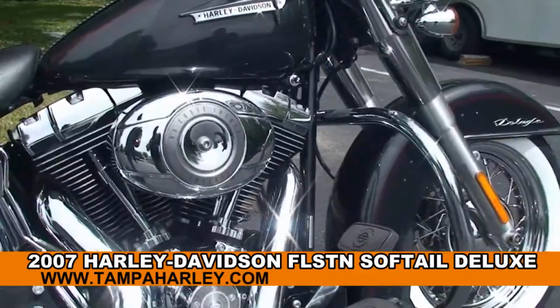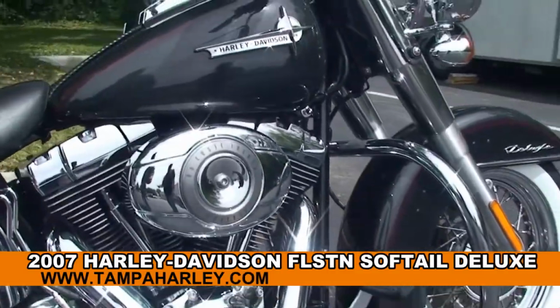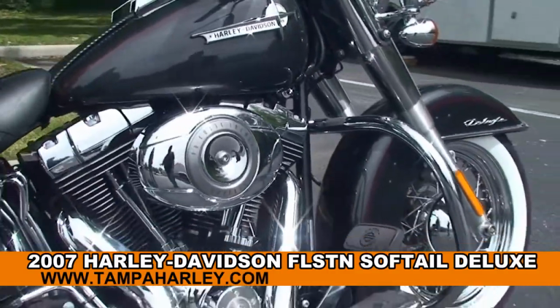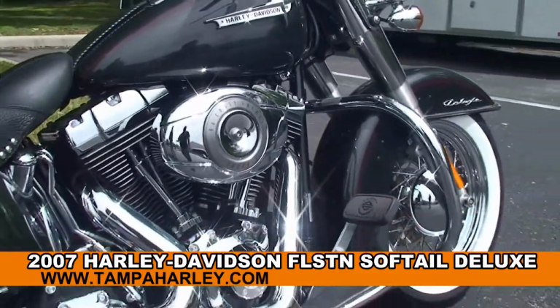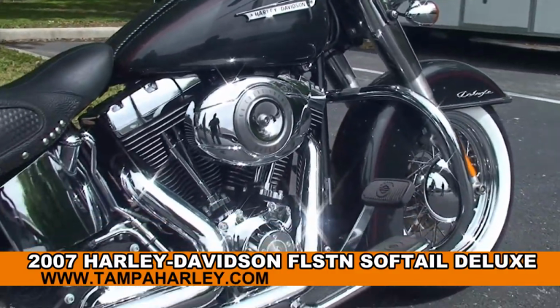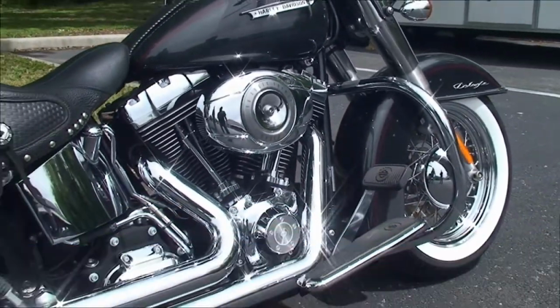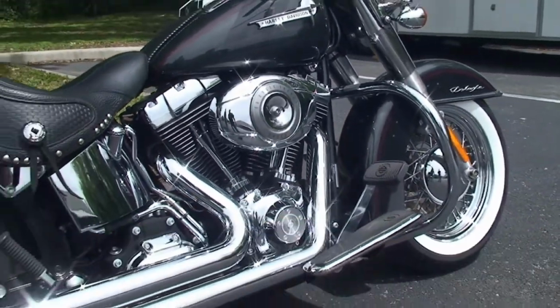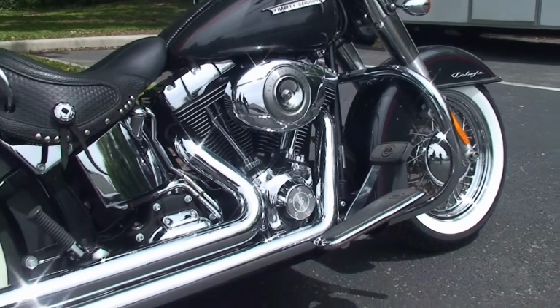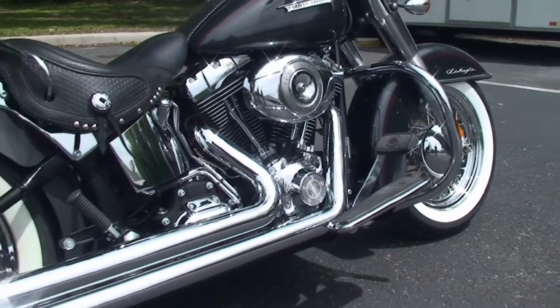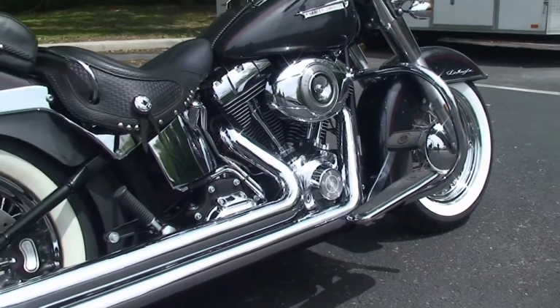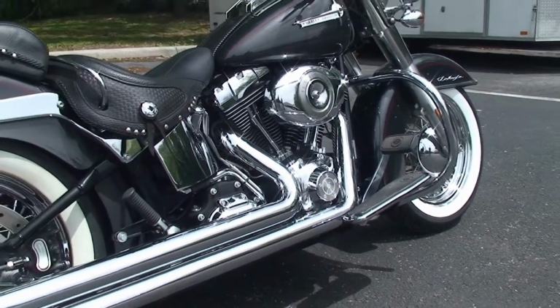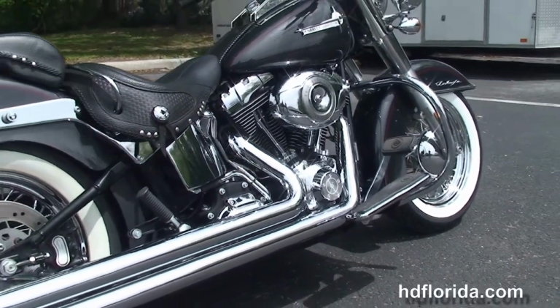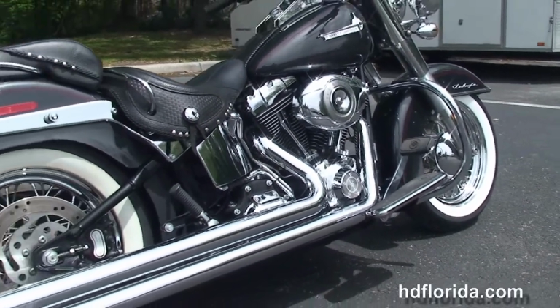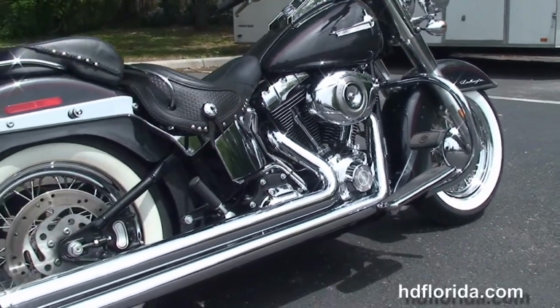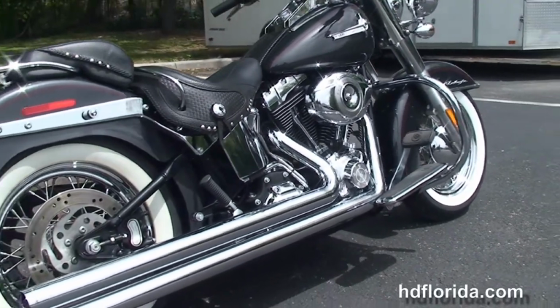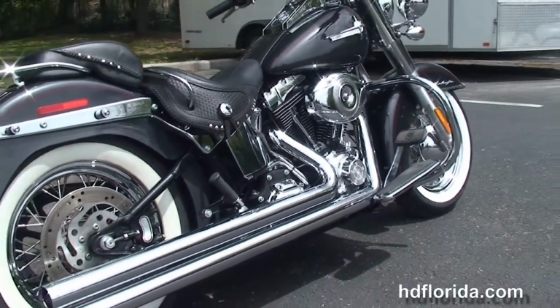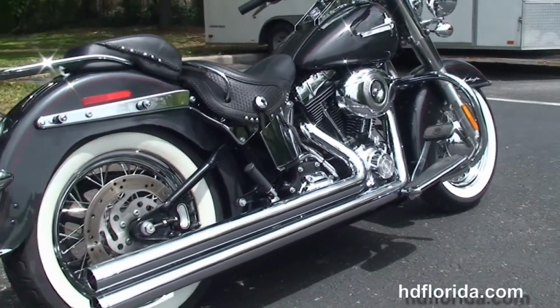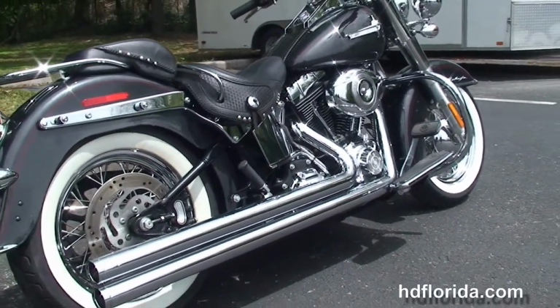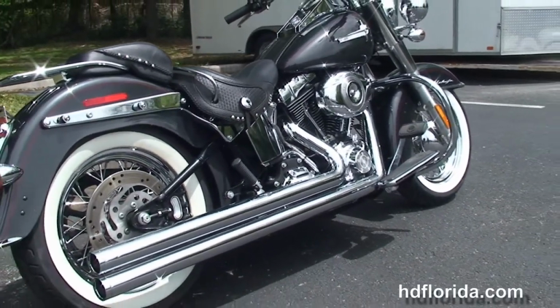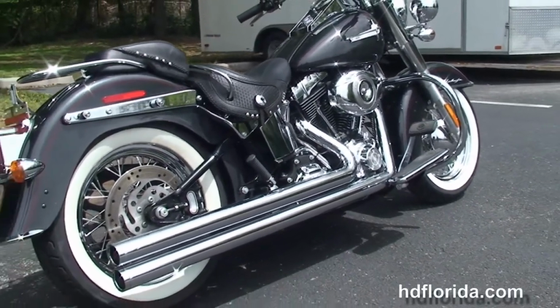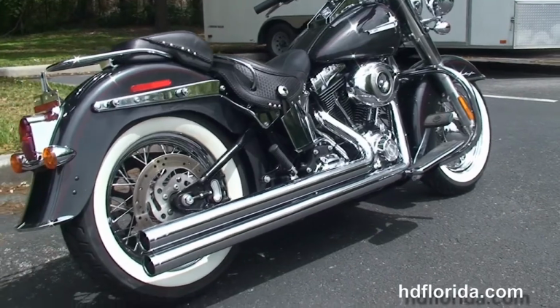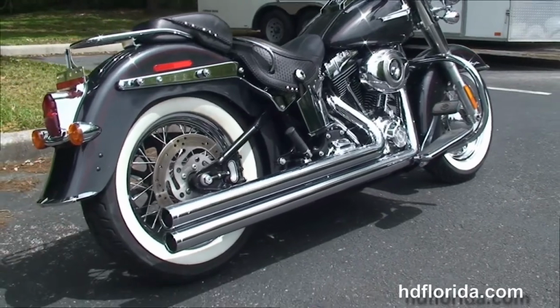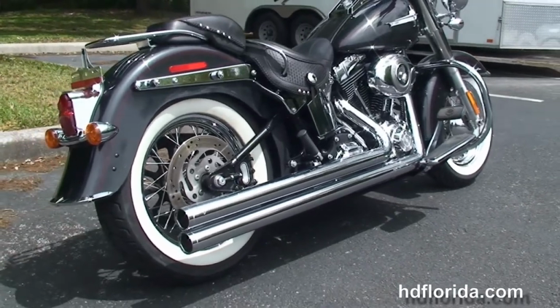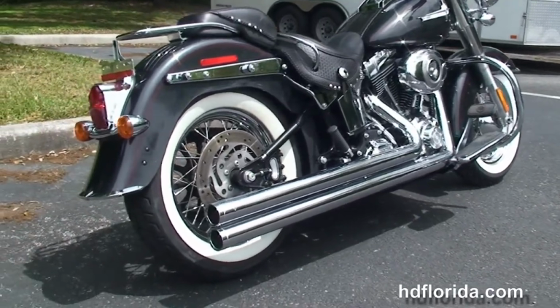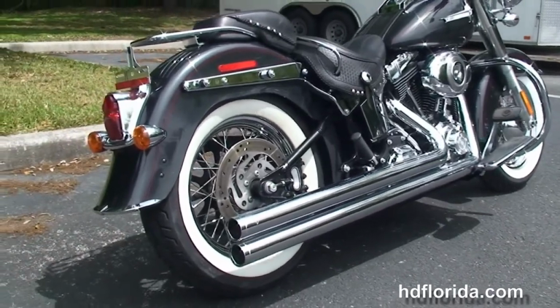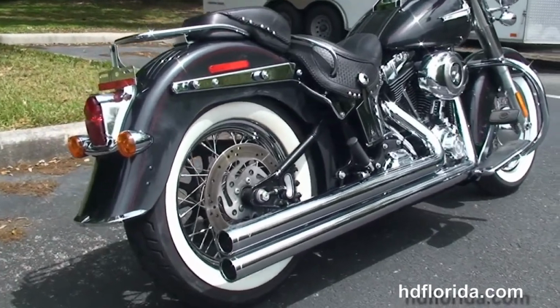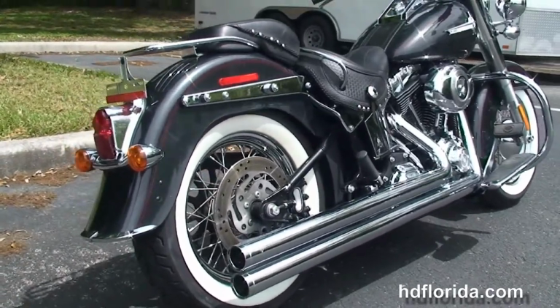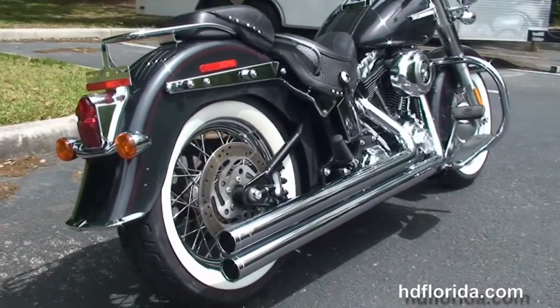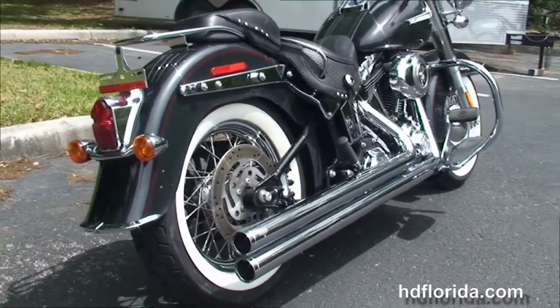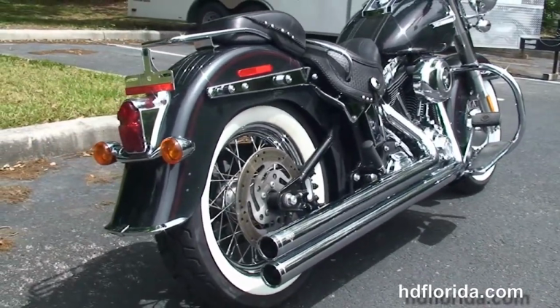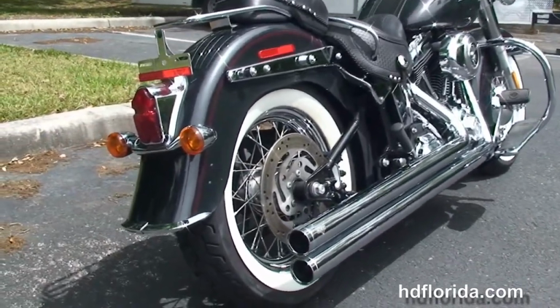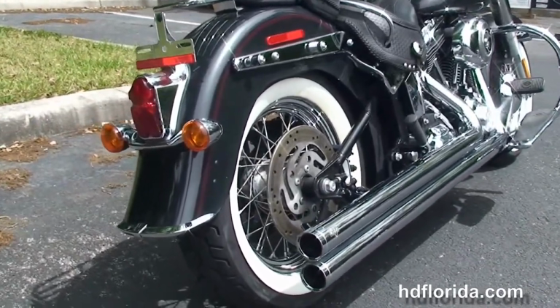This Deluxe starts out front with the steel lace wheels and the white wall tires, chrome trim front fender, then we'll move back to the chrome engine guard. We've got the counterbalanced 96 cubic inch engine with 6-speed cruise drive transmission.